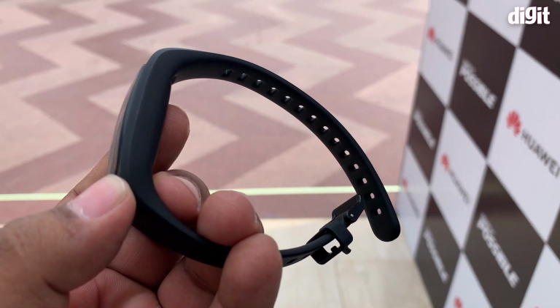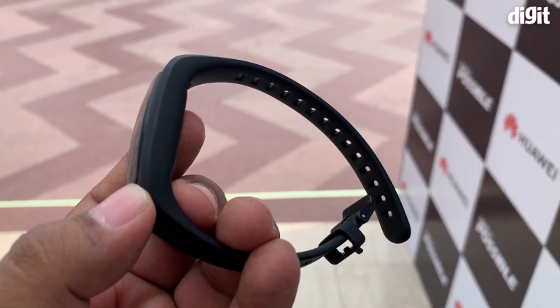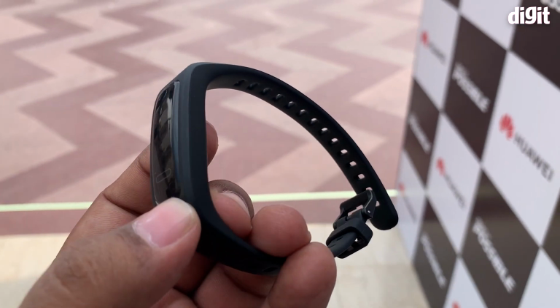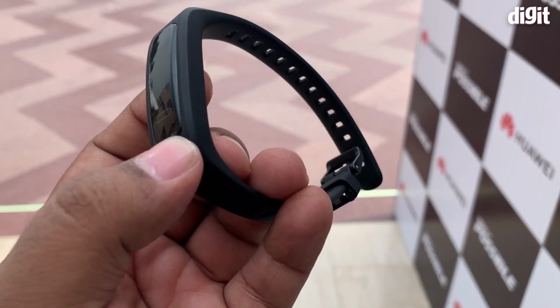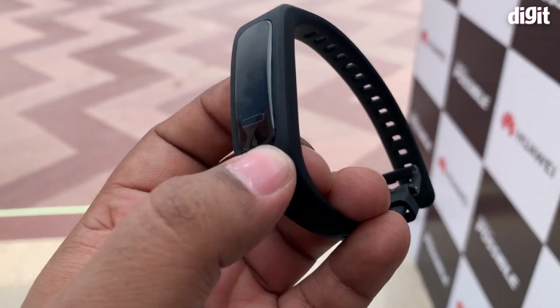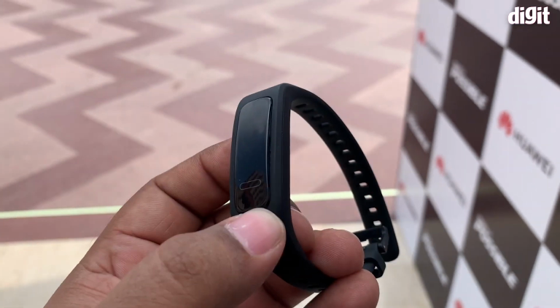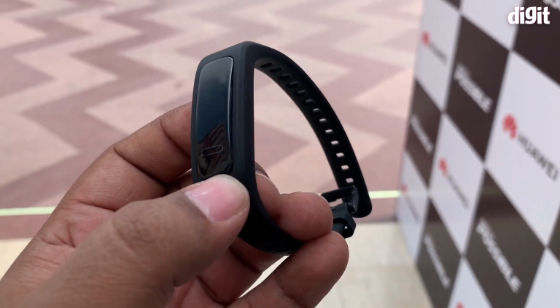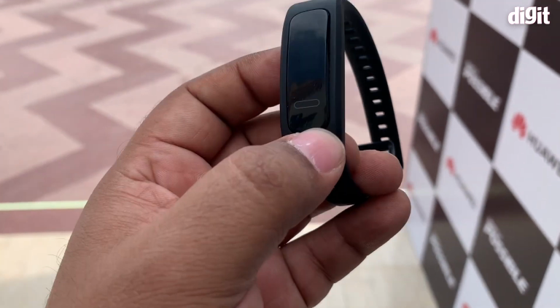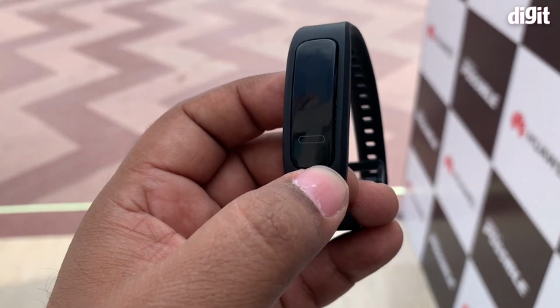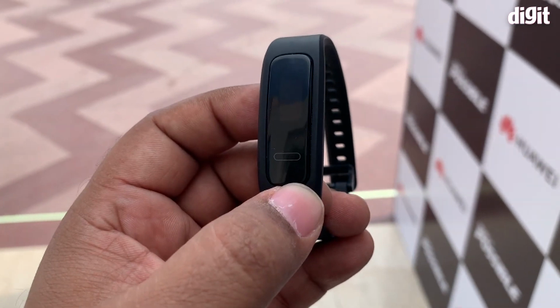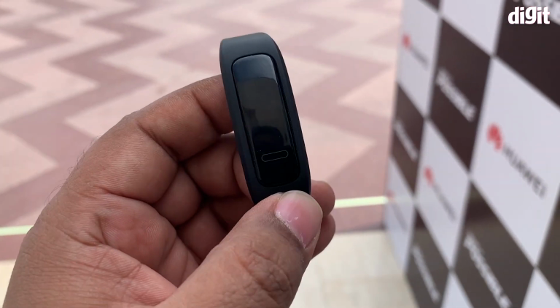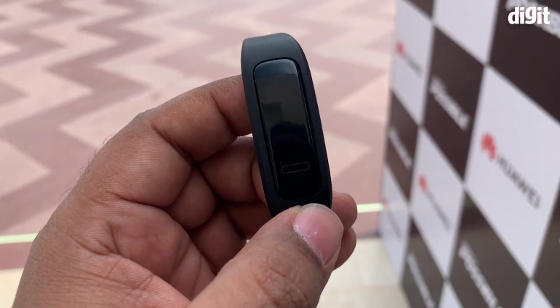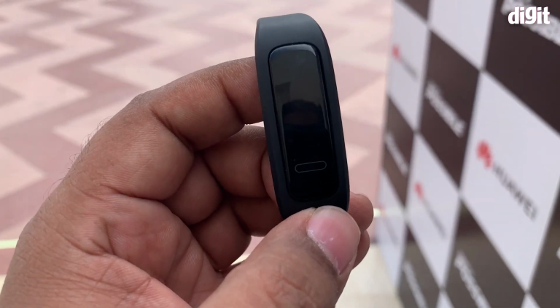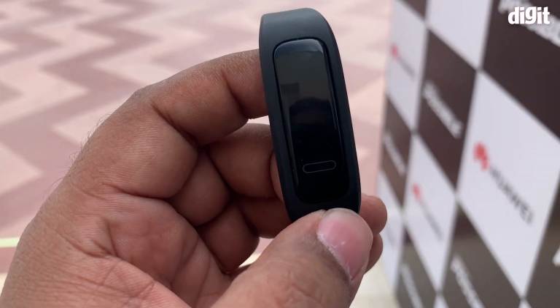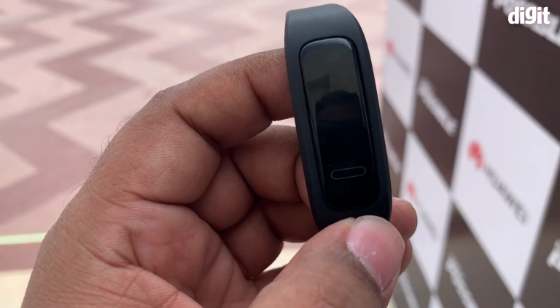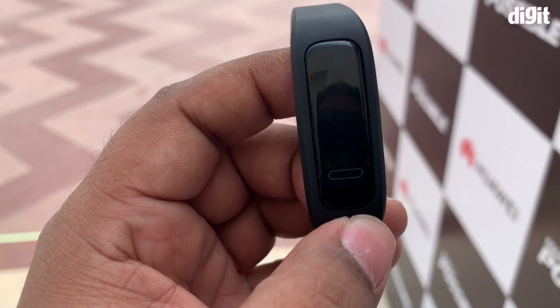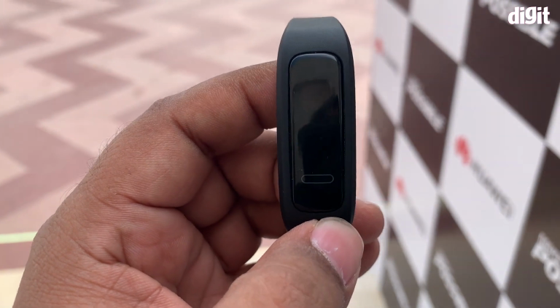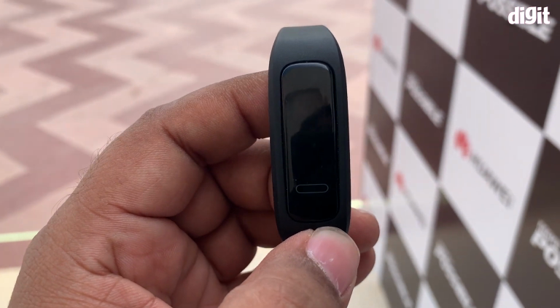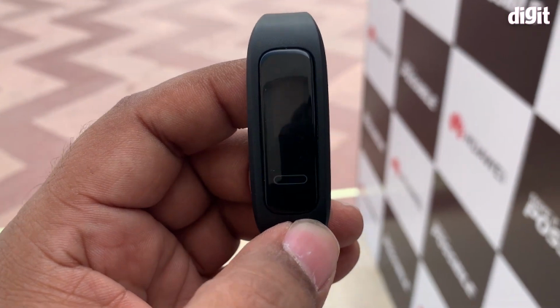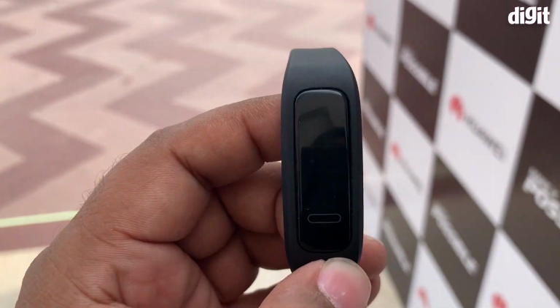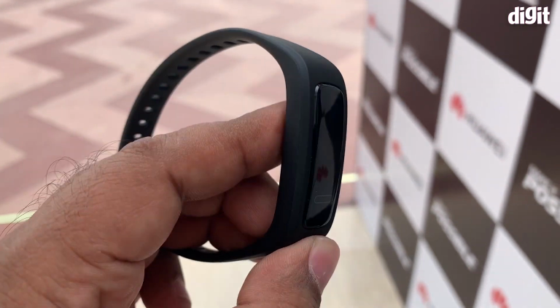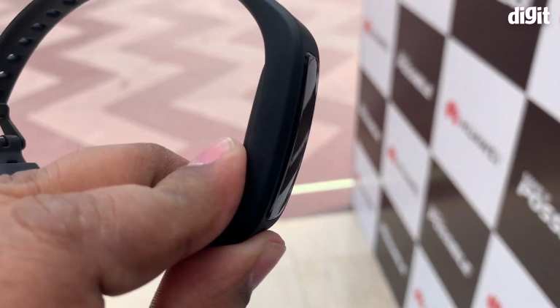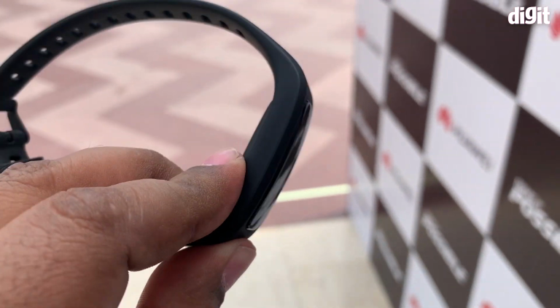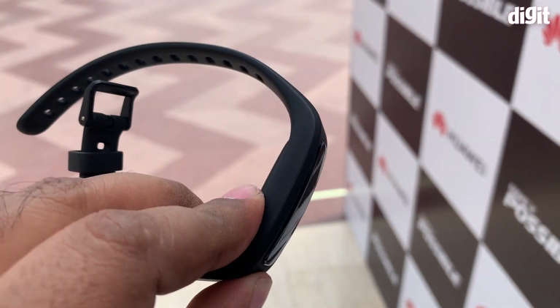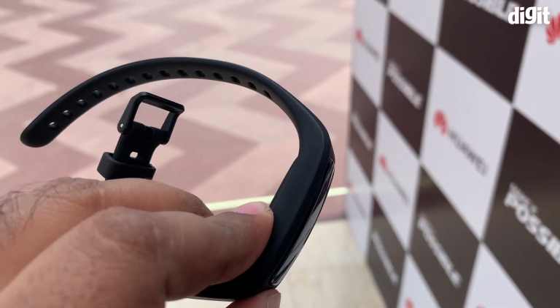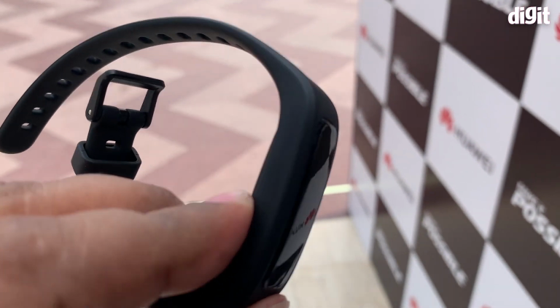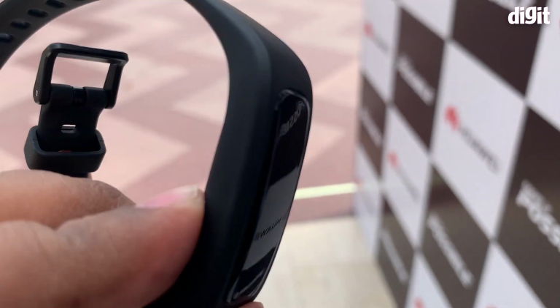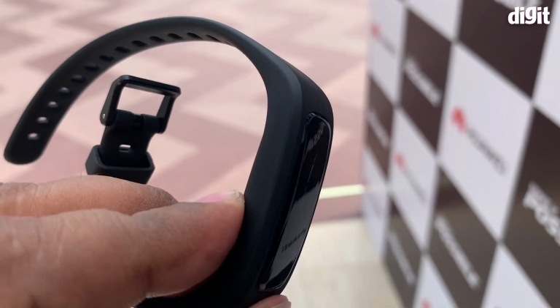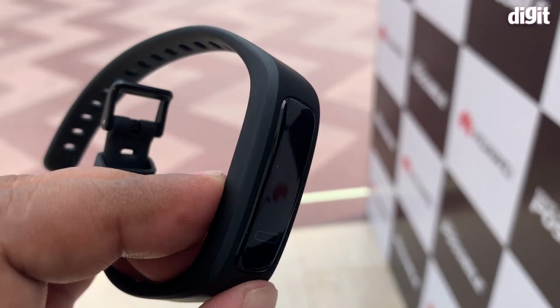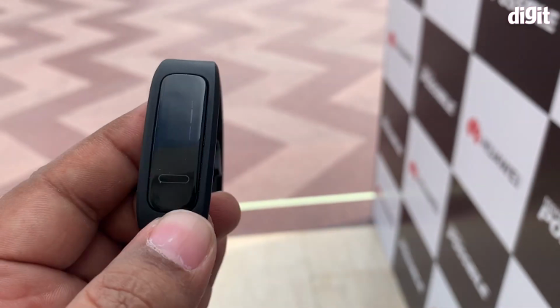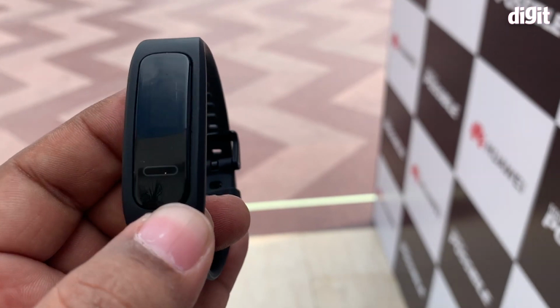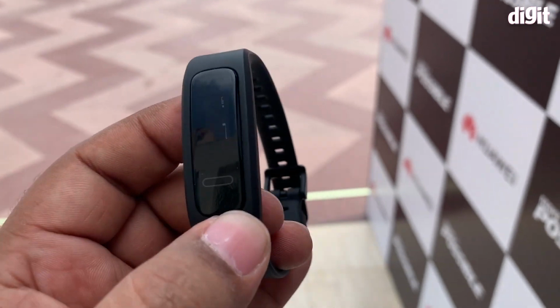For those people, you may want to get the Band 3 Pro for a little extra, or maybe even invest in a proper fitness smartwatch. But that's separate — the Band 3e is its own category.